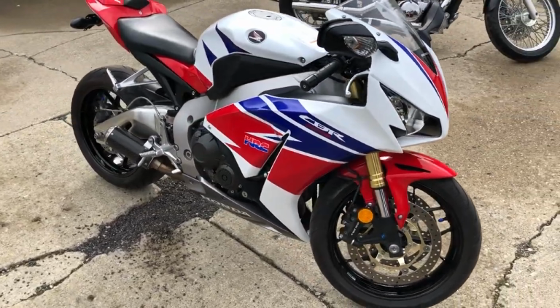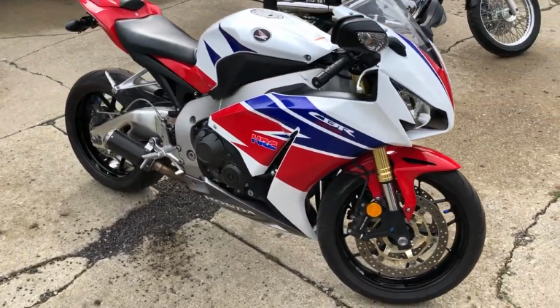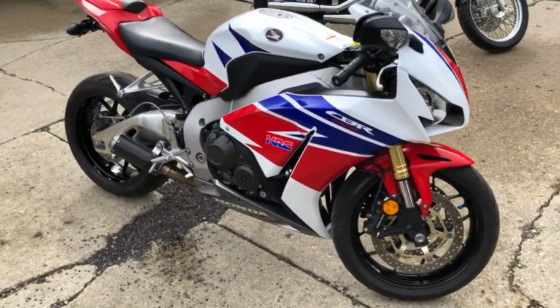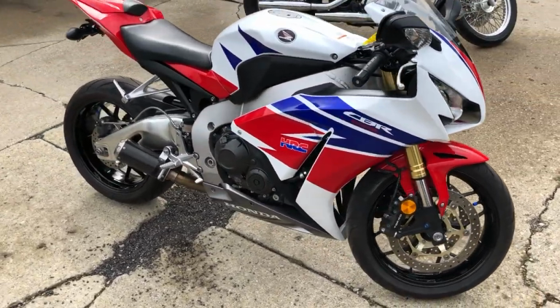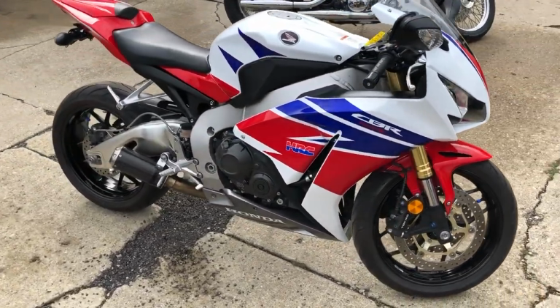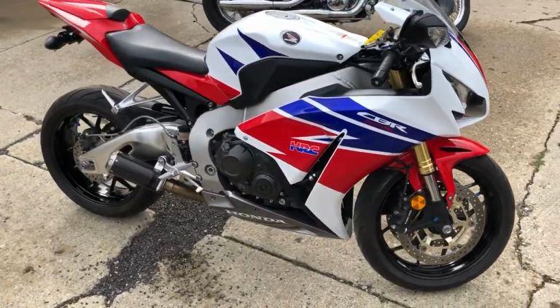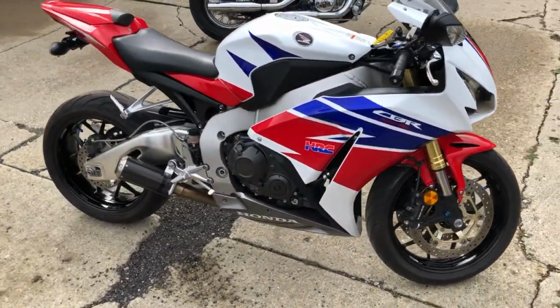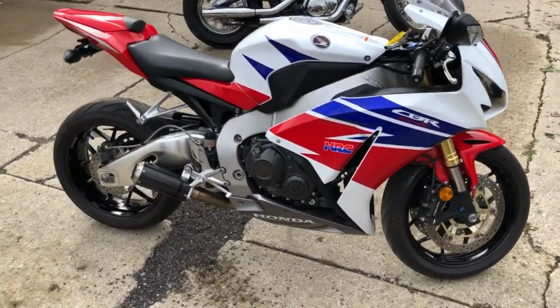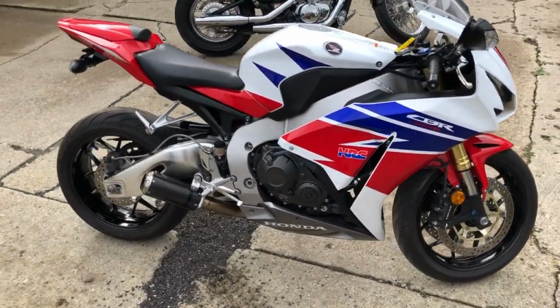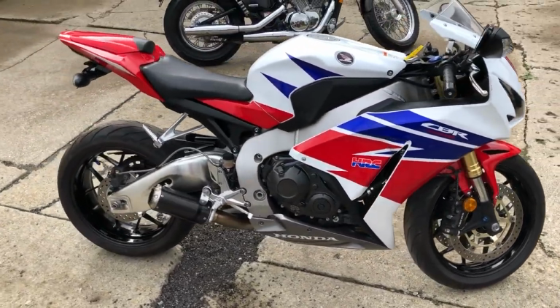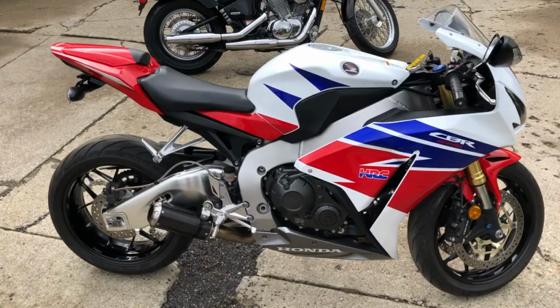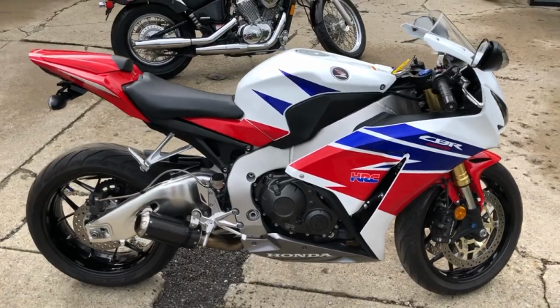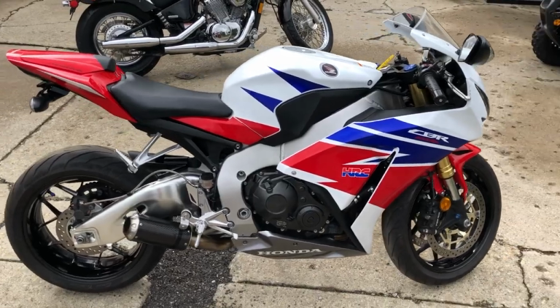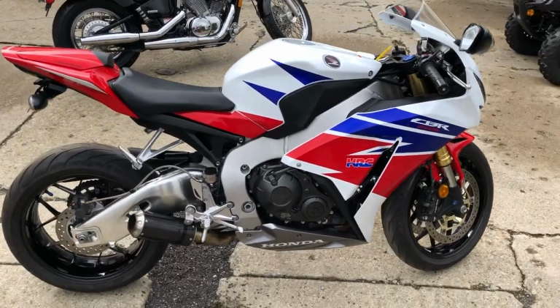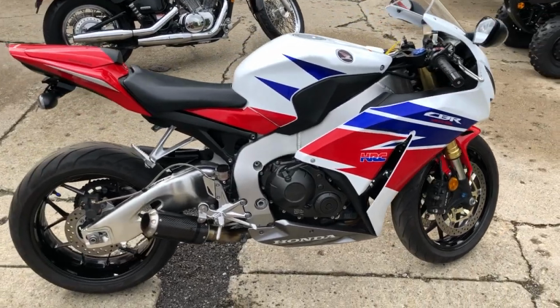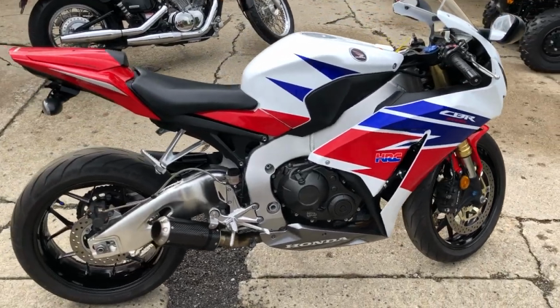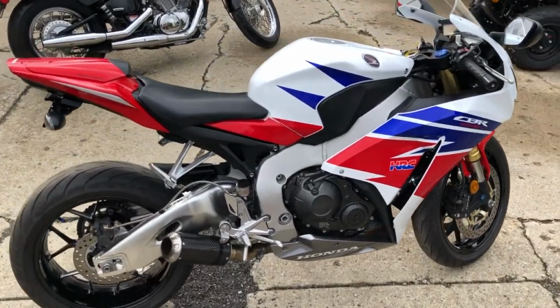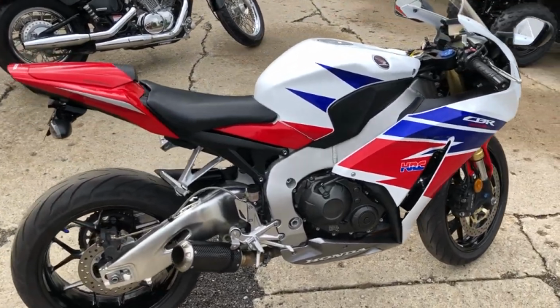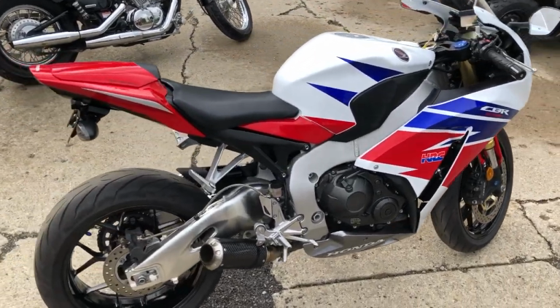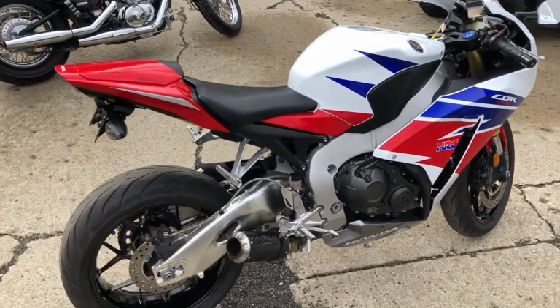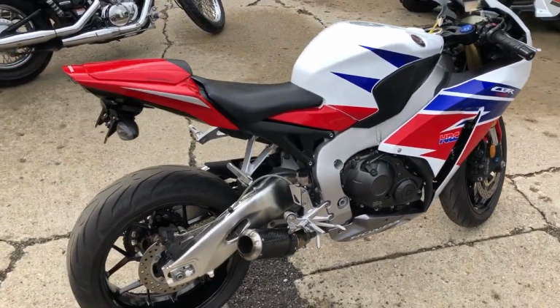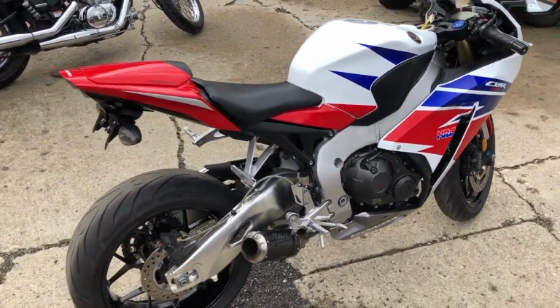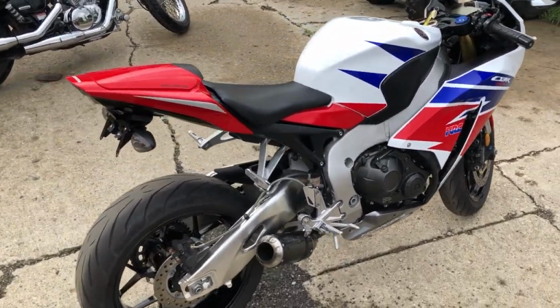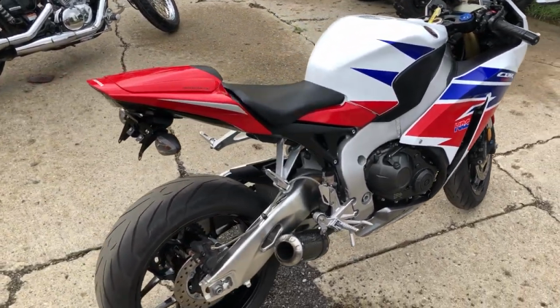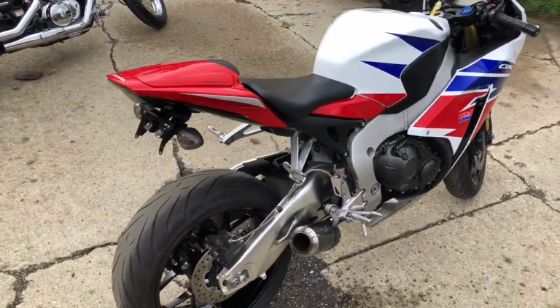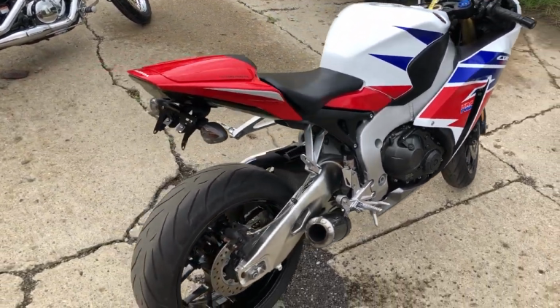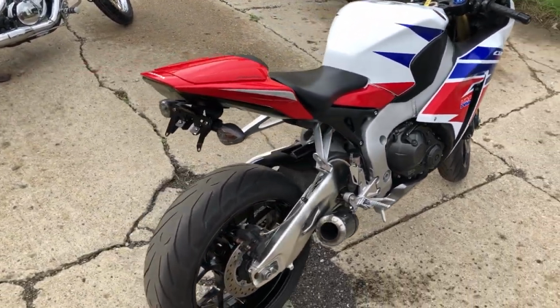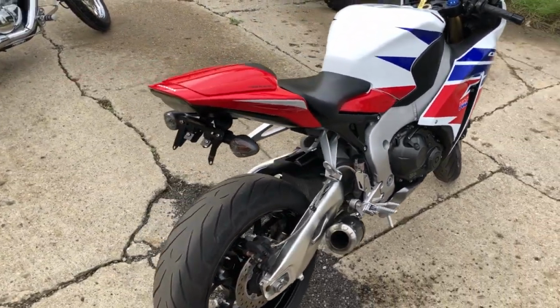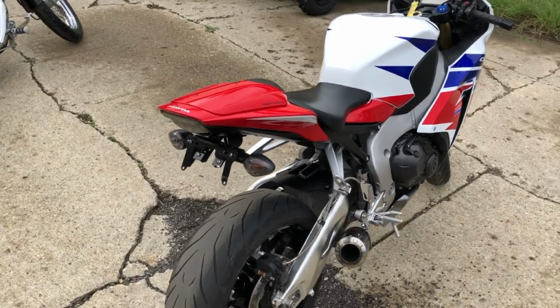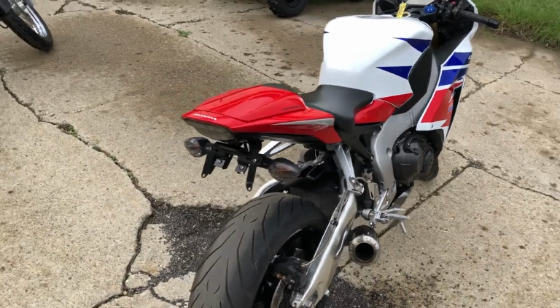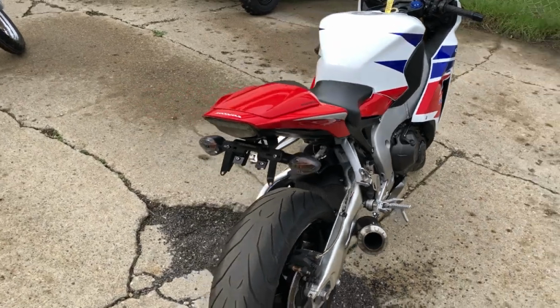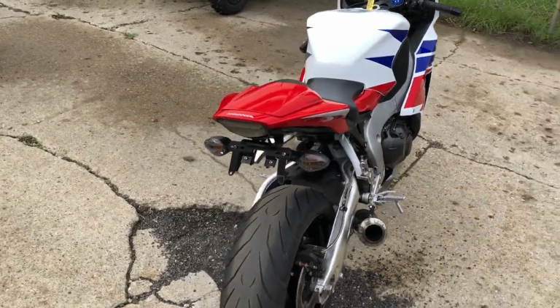Just serviced at a factory authorized Honda dealership. Inspected, all the fluids have been changed. Everything works, this thing doesn't need anything. Runs strong, you got a carbon fiber shorty exhaust.